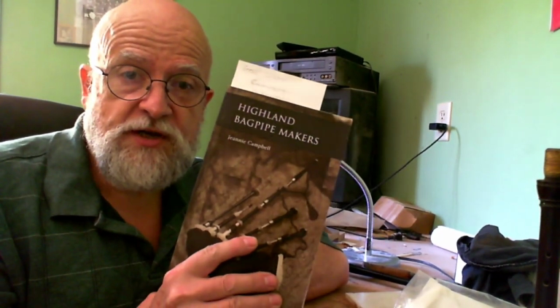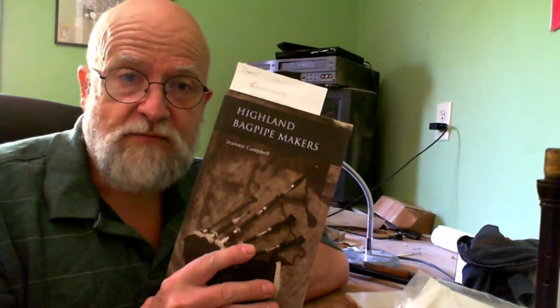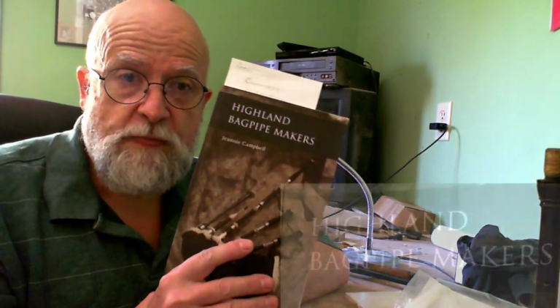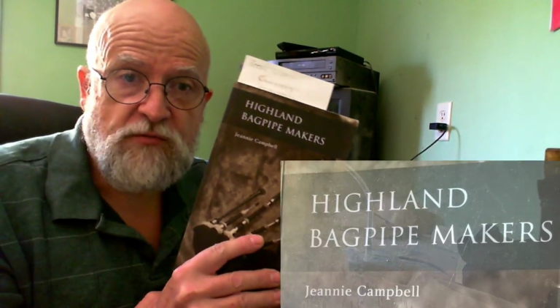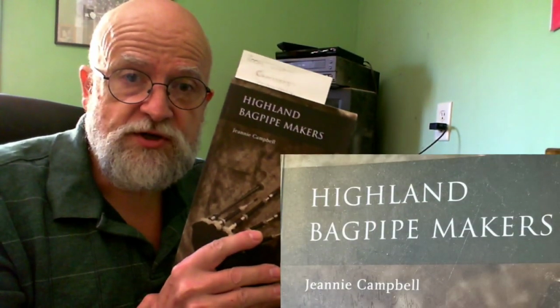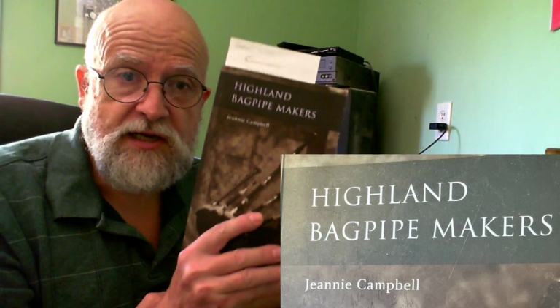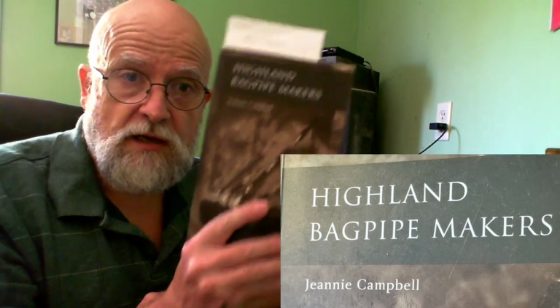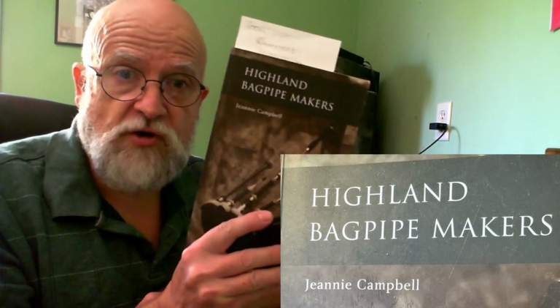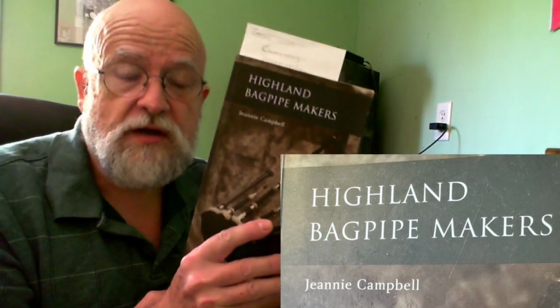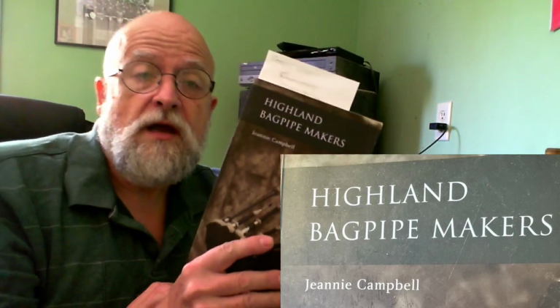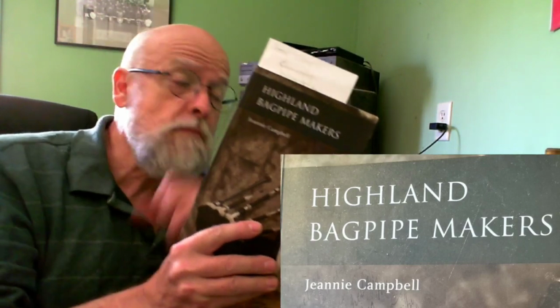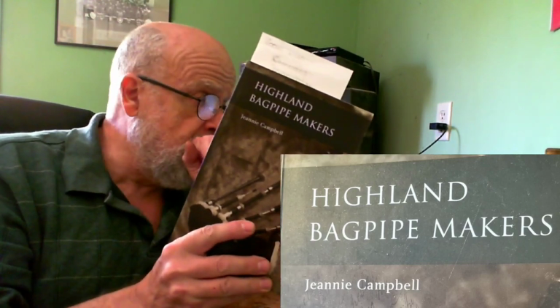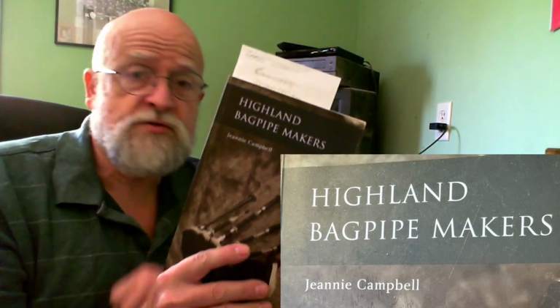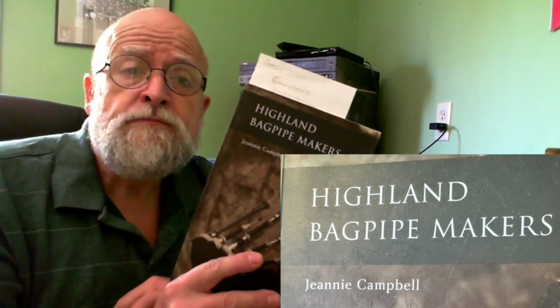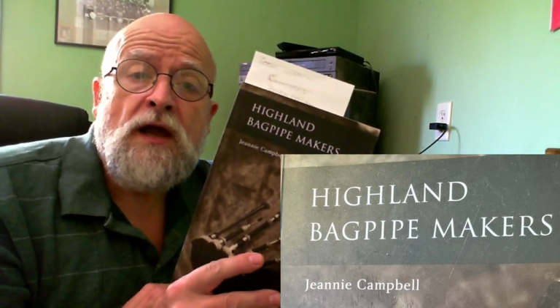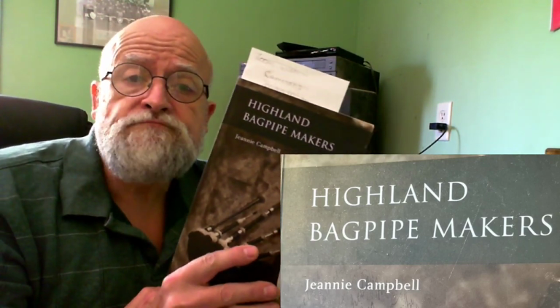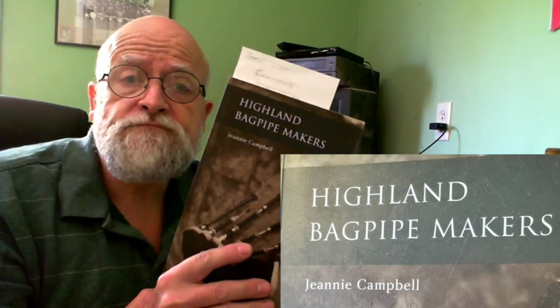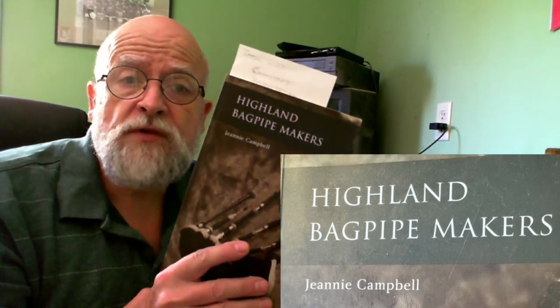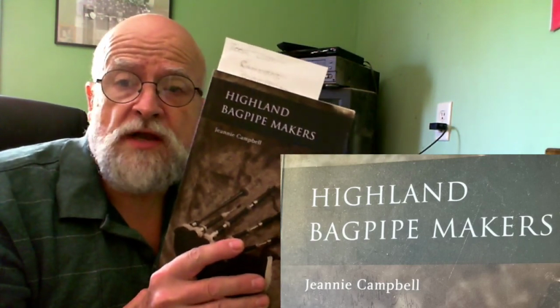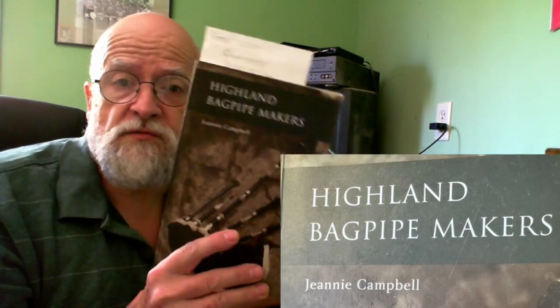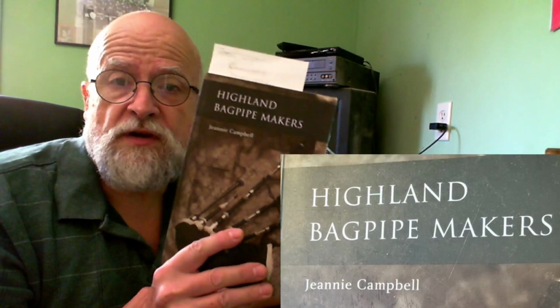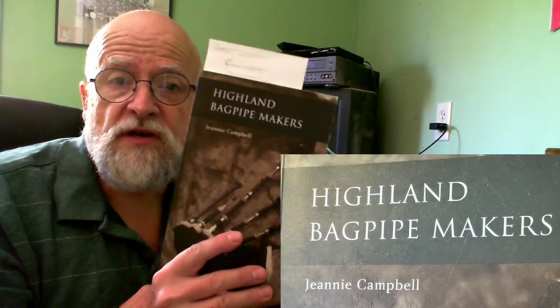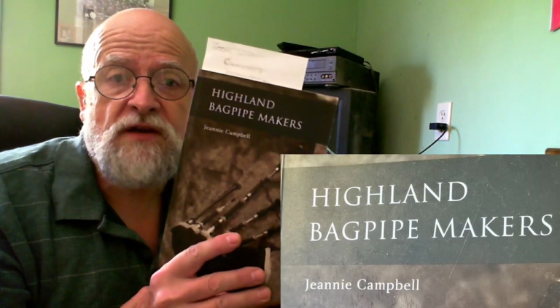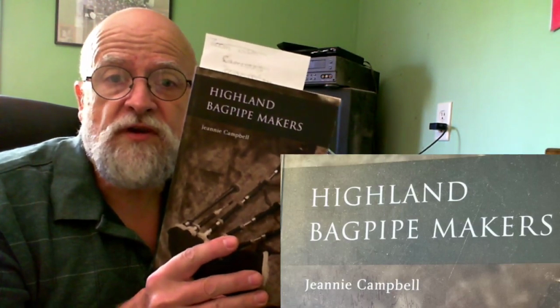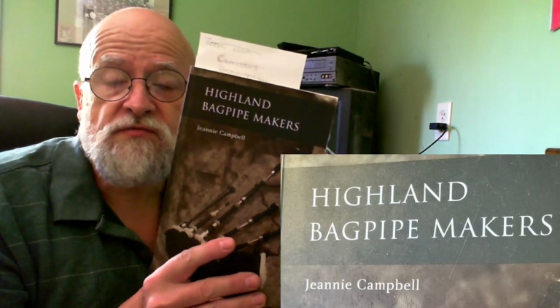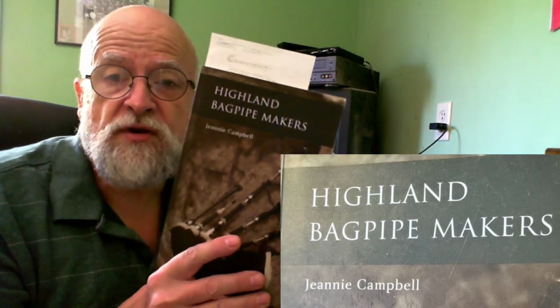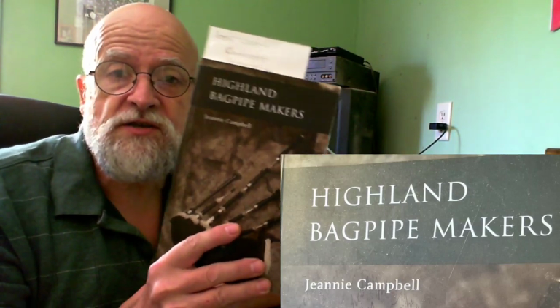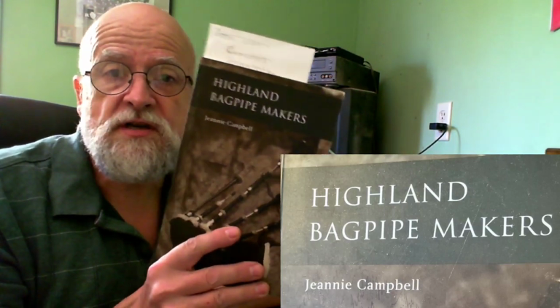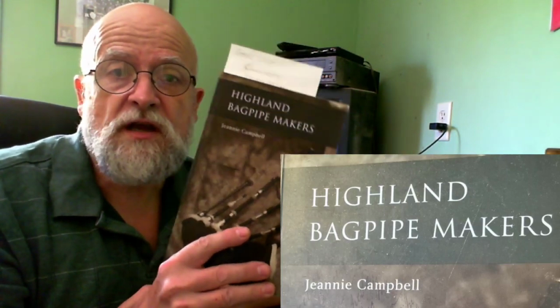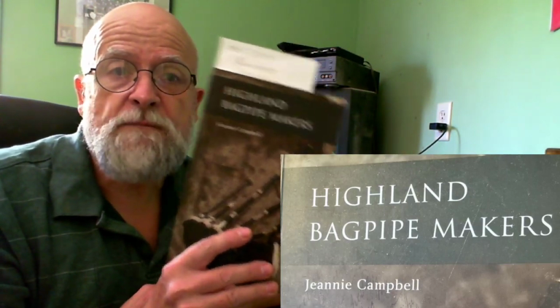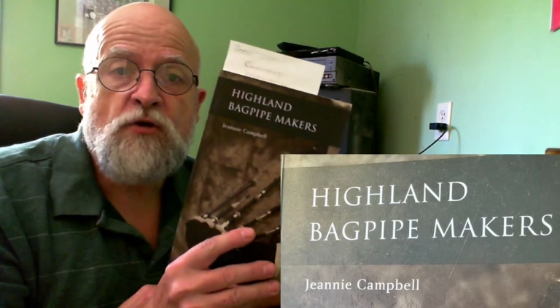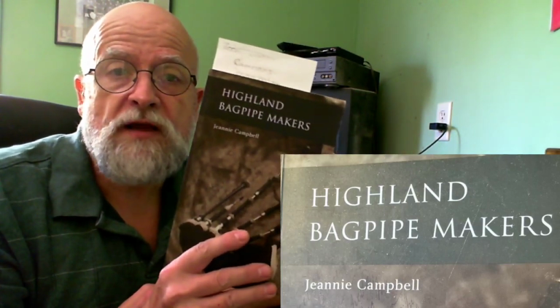And here's Genie's book — Genie Campbell, if you're watching, great book. It's a really valuable resource for anybody that's interested in old pipes.